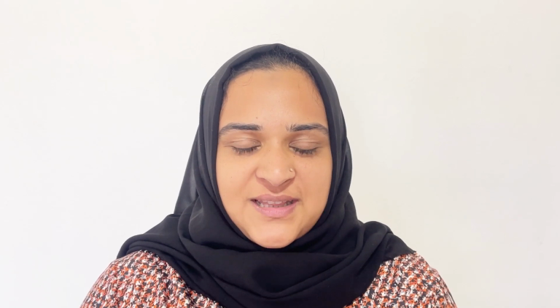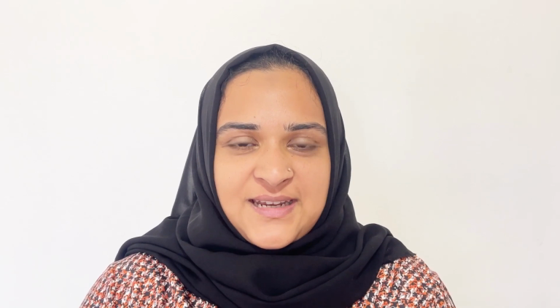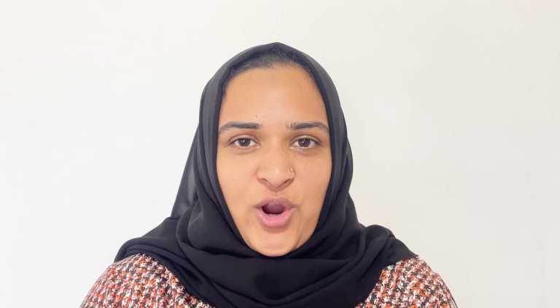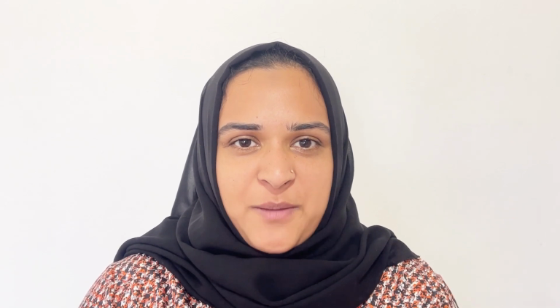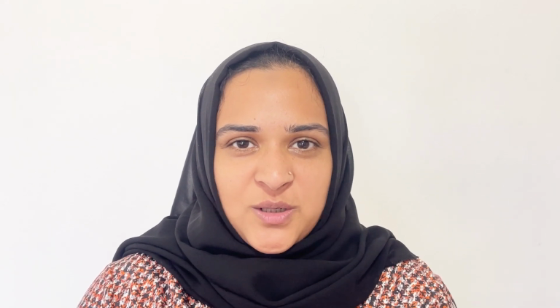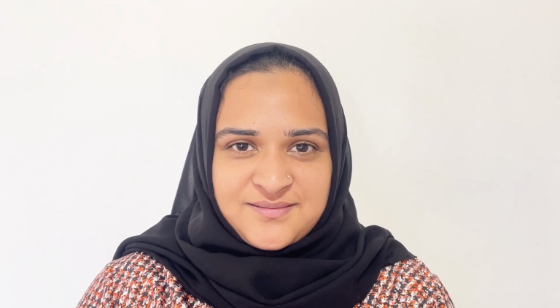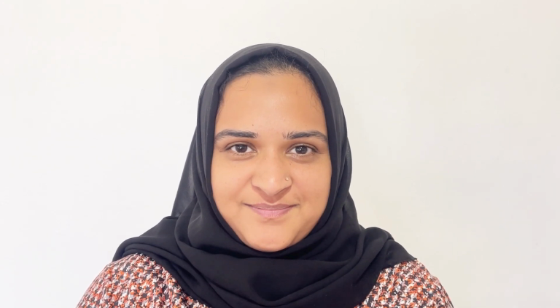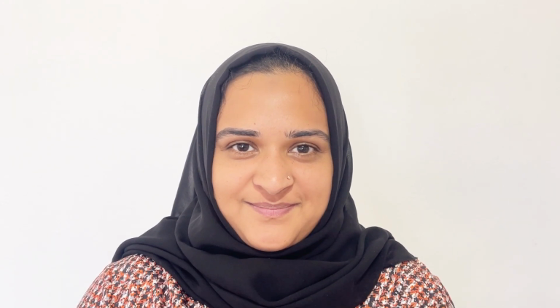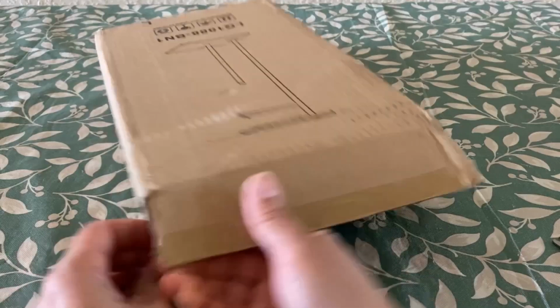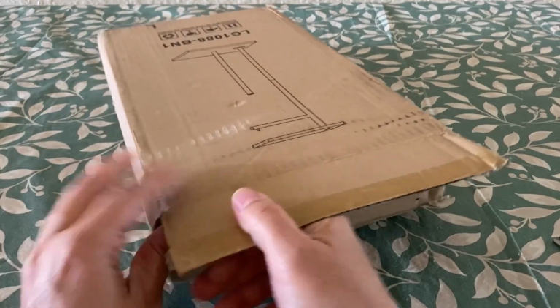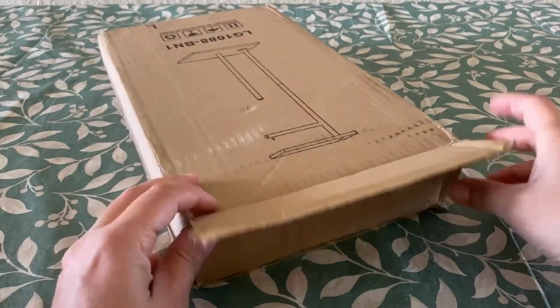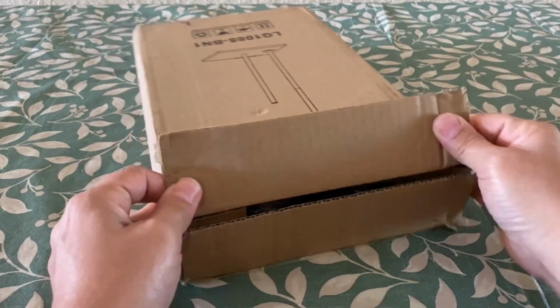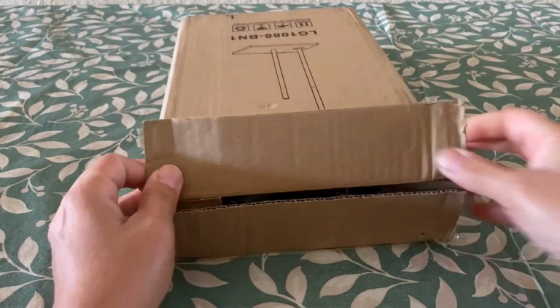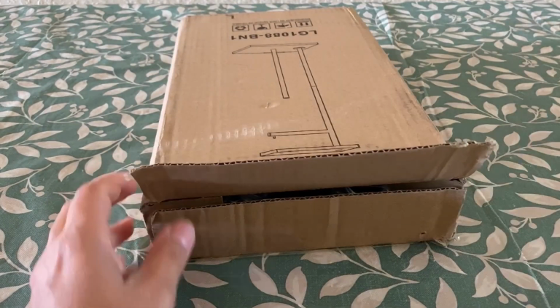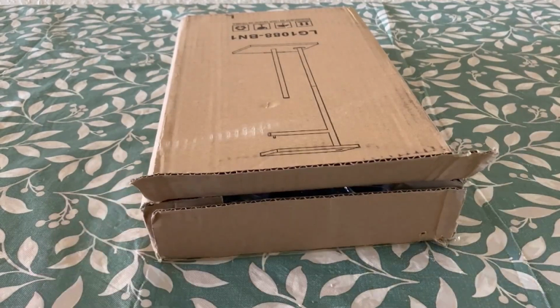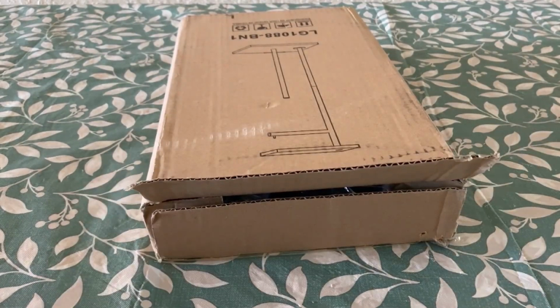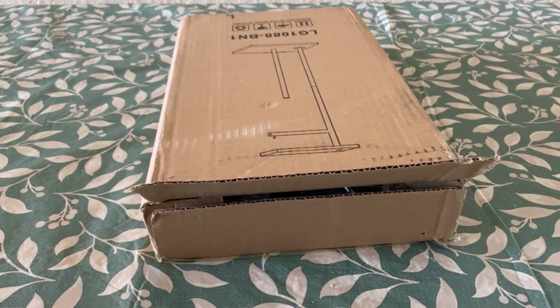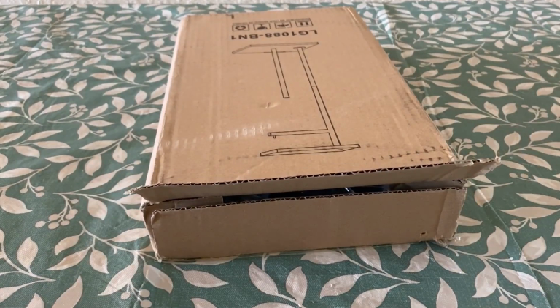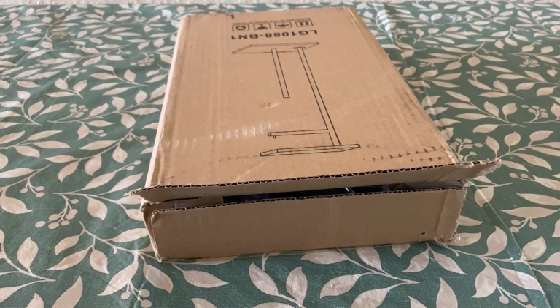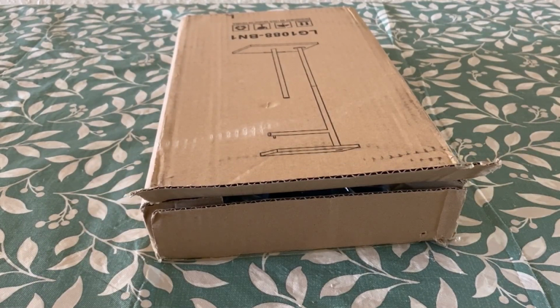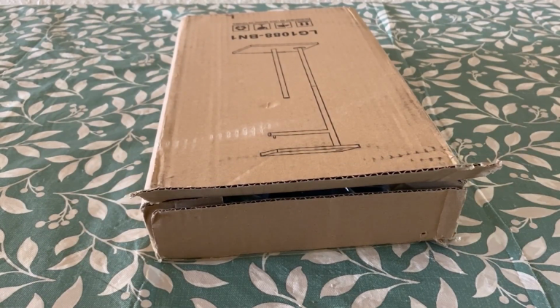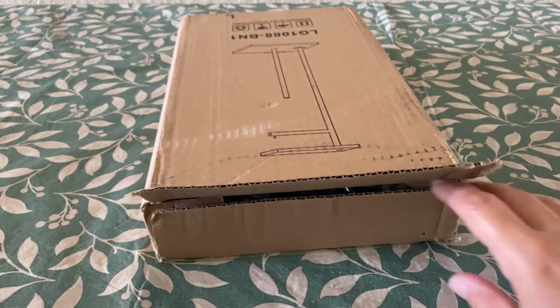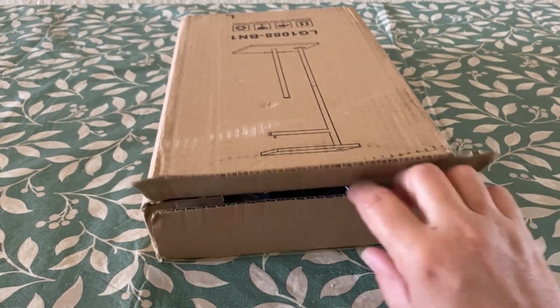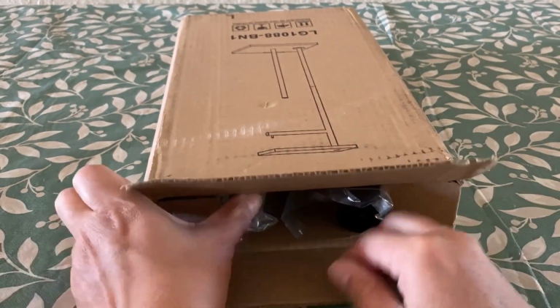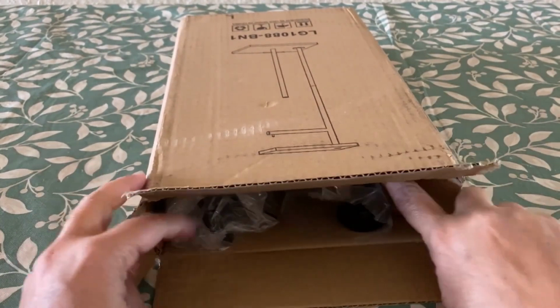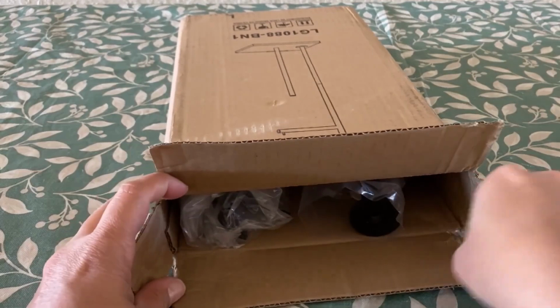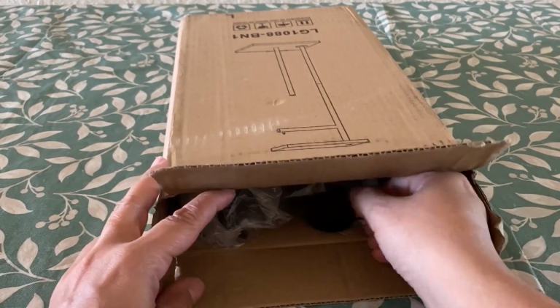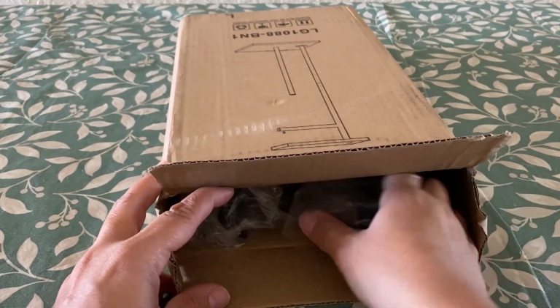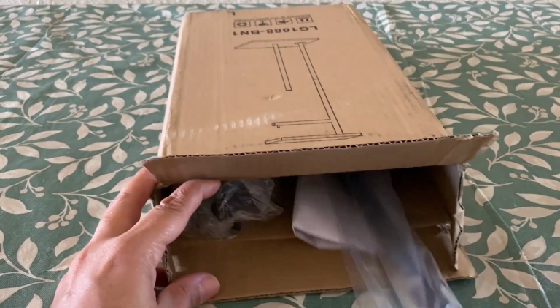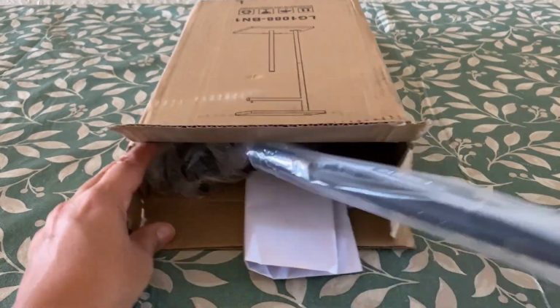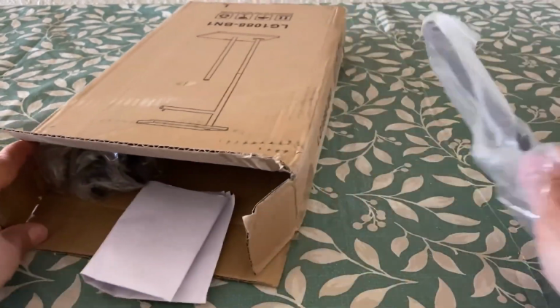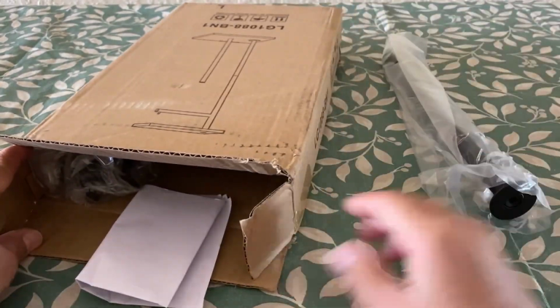Today we're taking a look at this freestanding toilet paper holder with a shelf in a rustic brown farmhouse style.